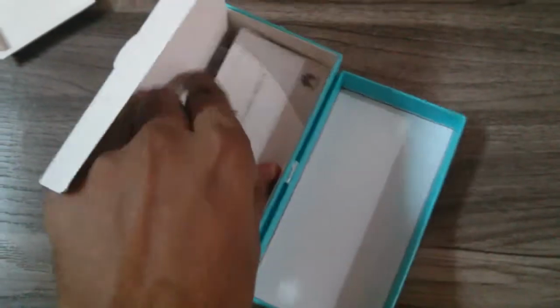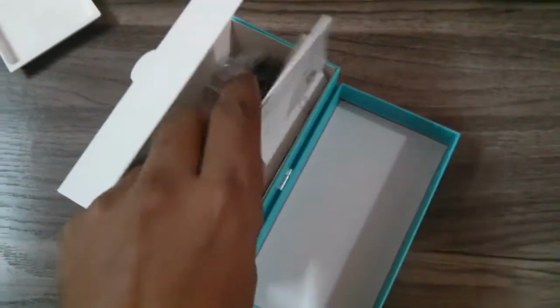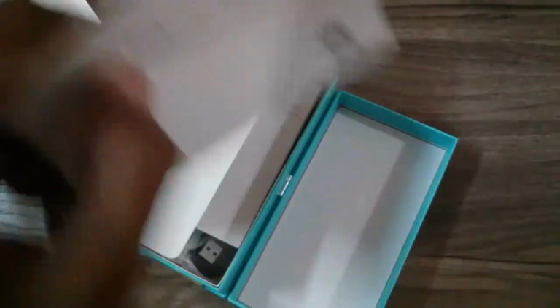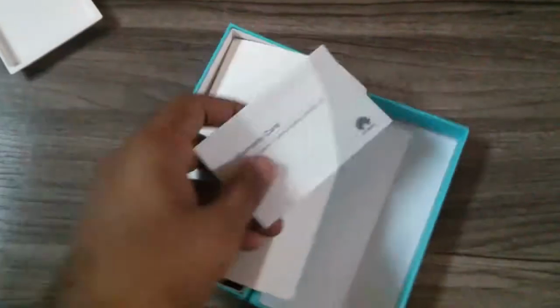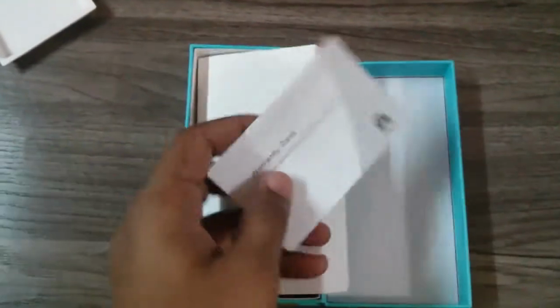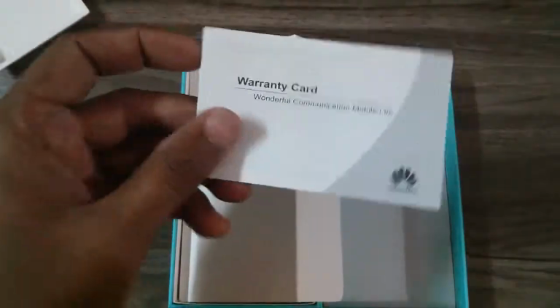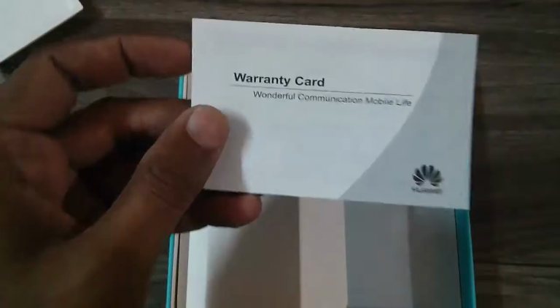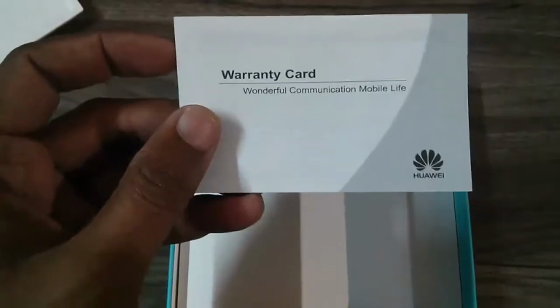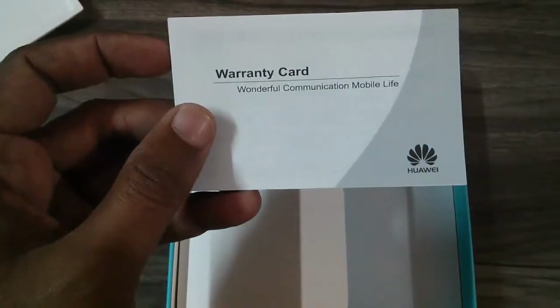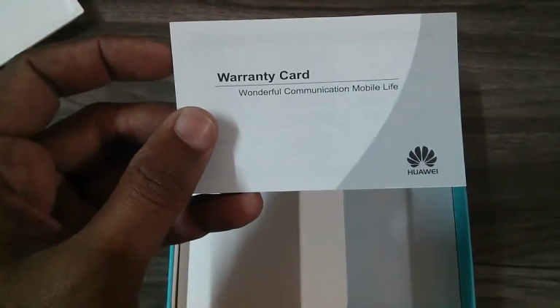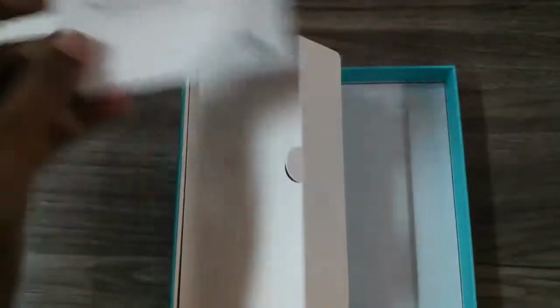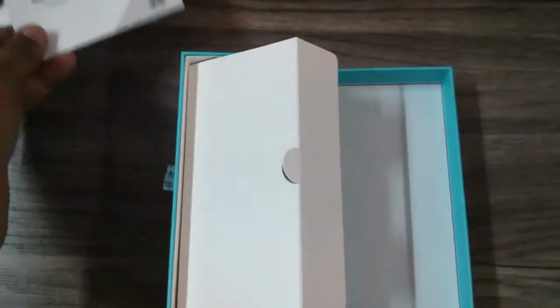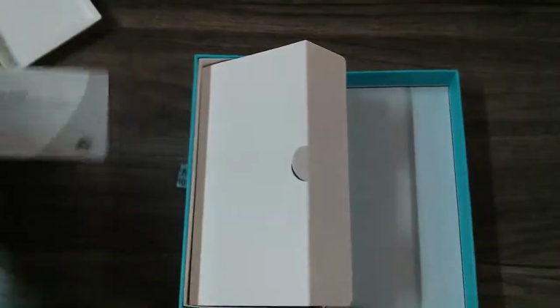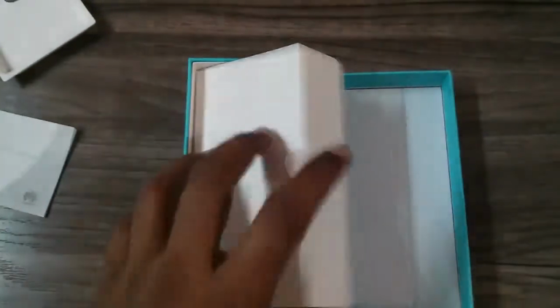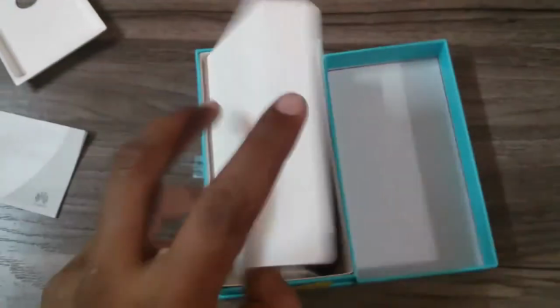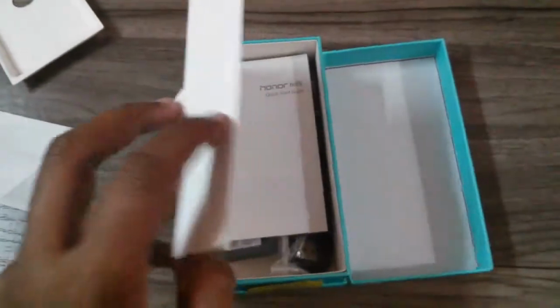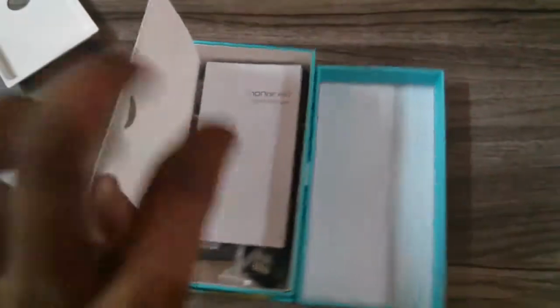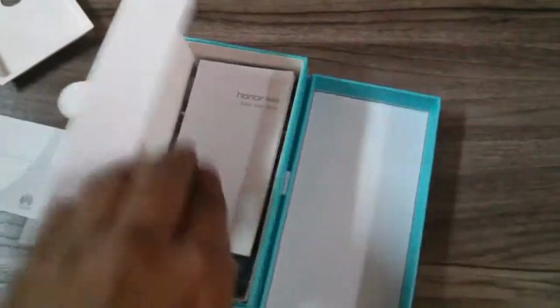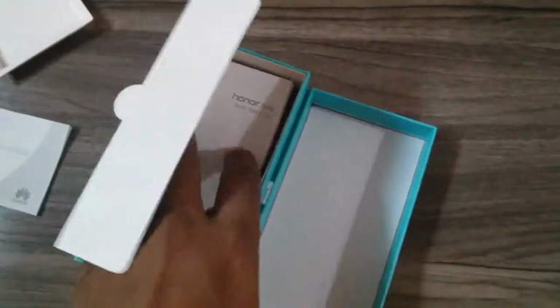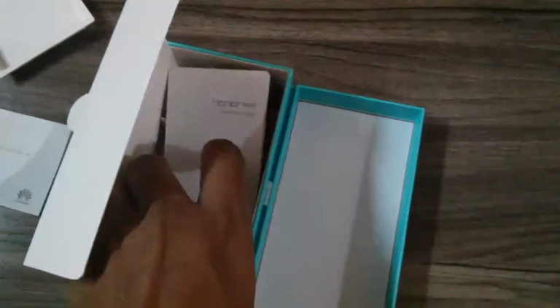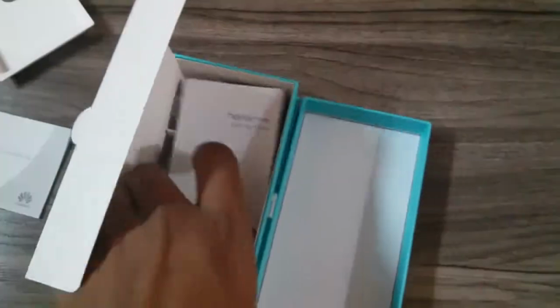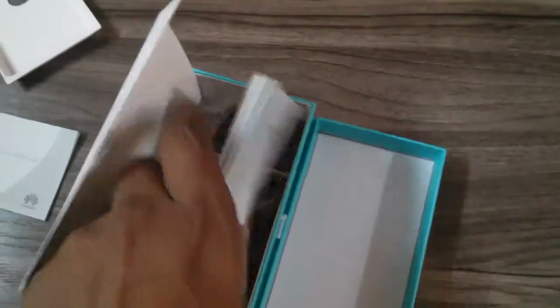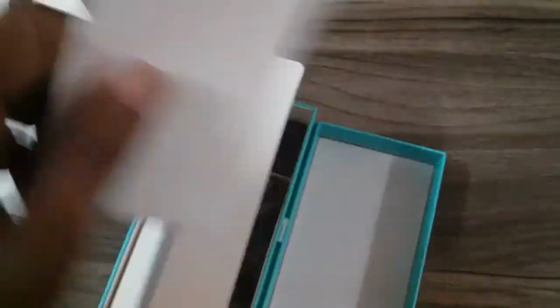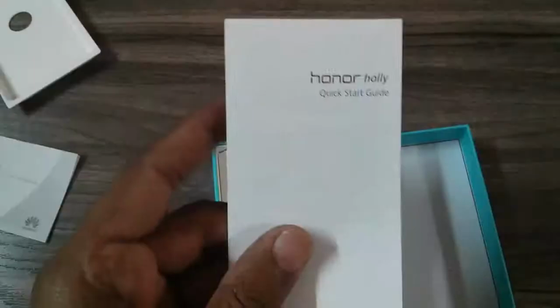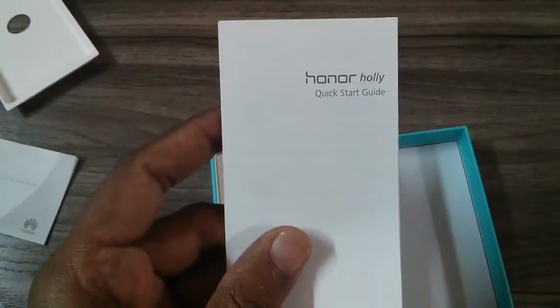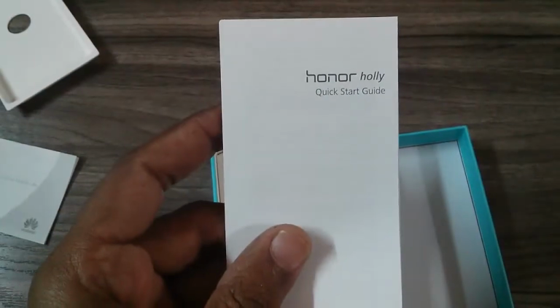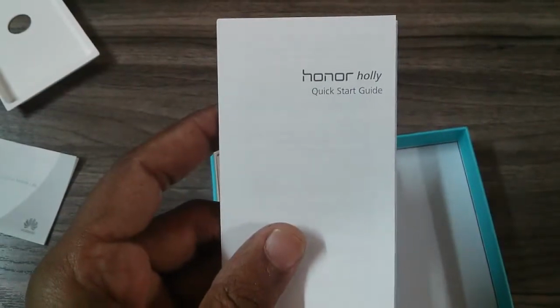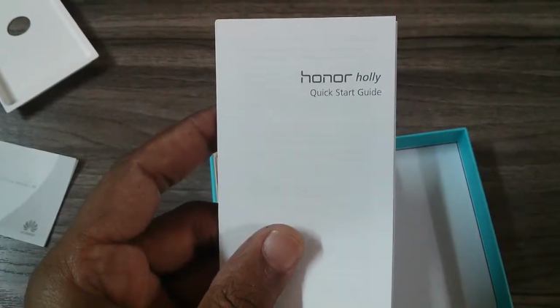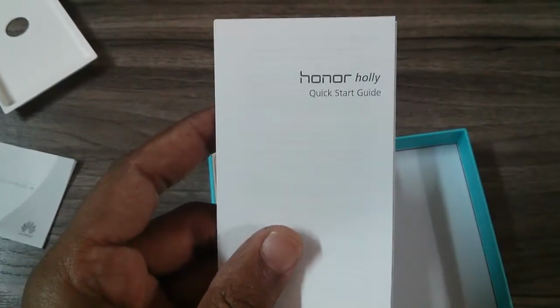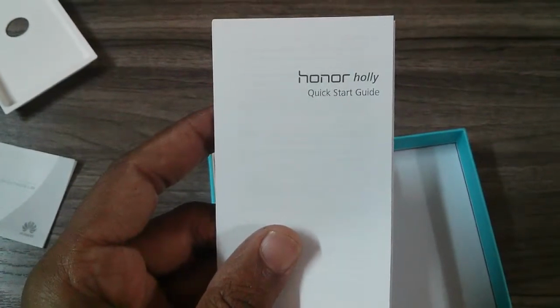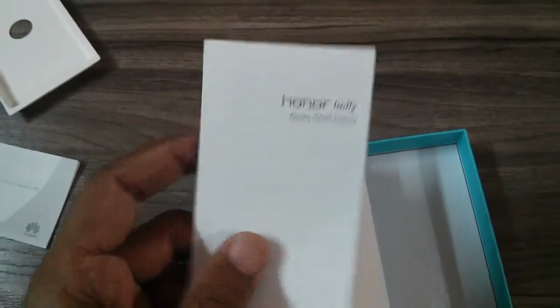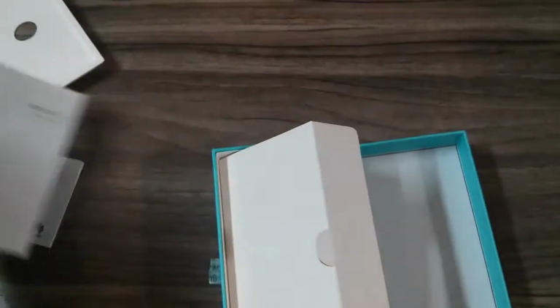The package also includes the warranty card, and a quick start-up guide is also included.